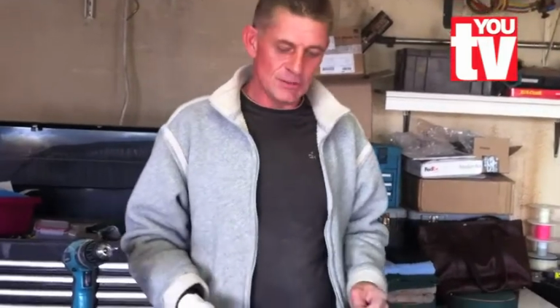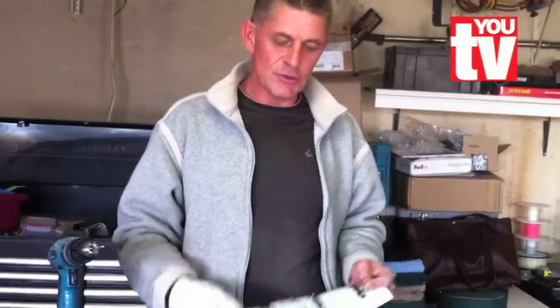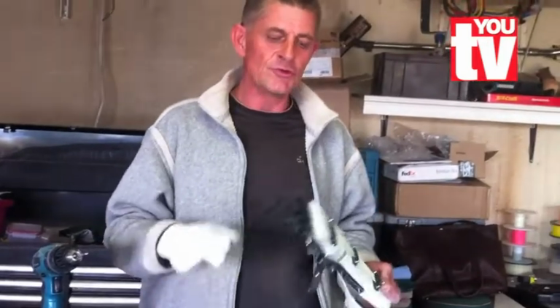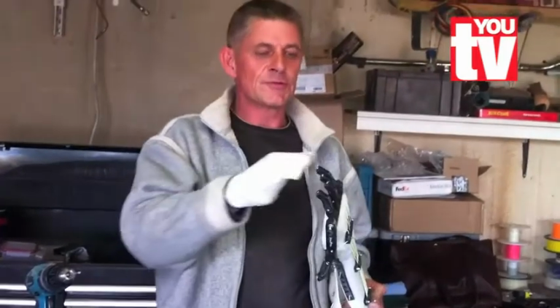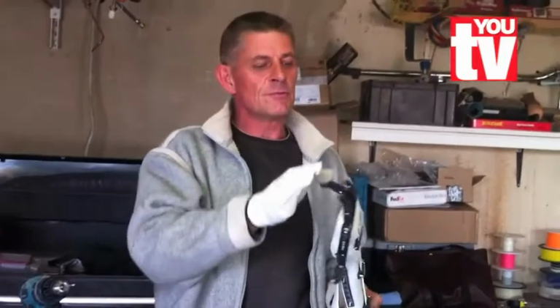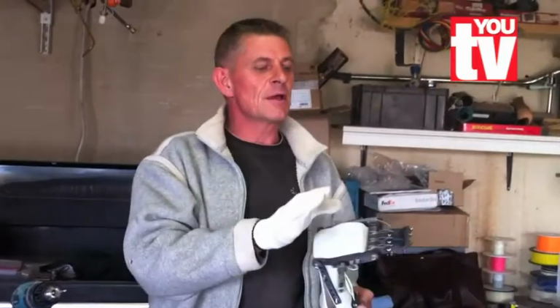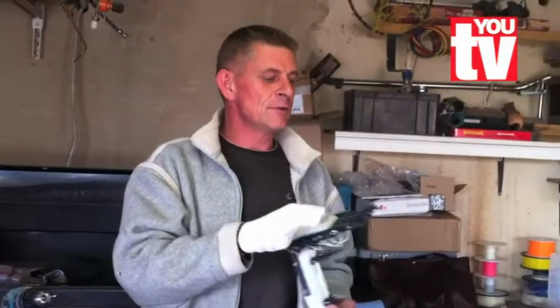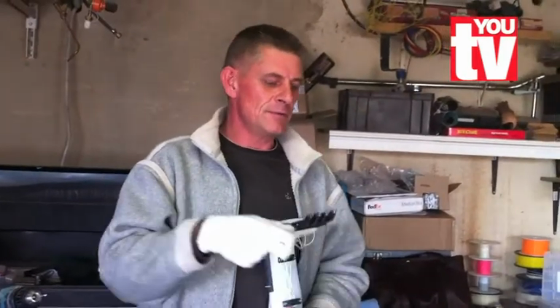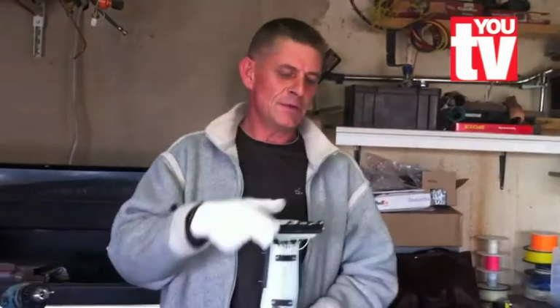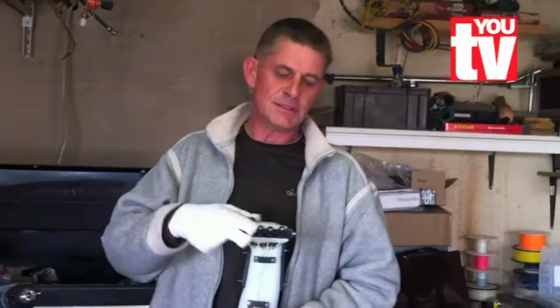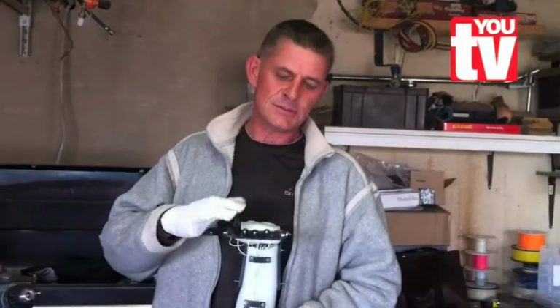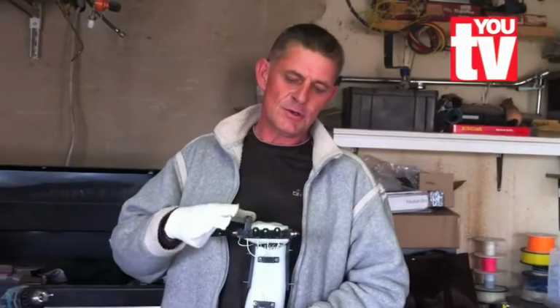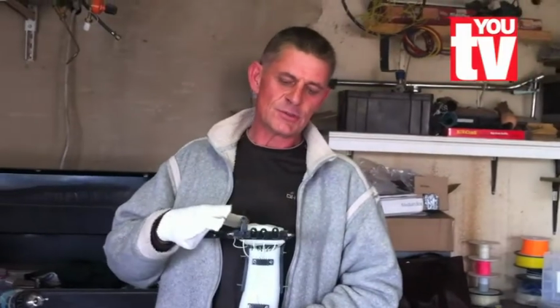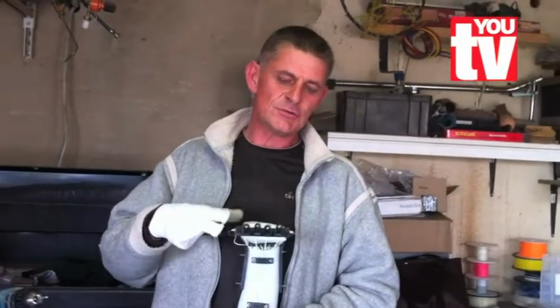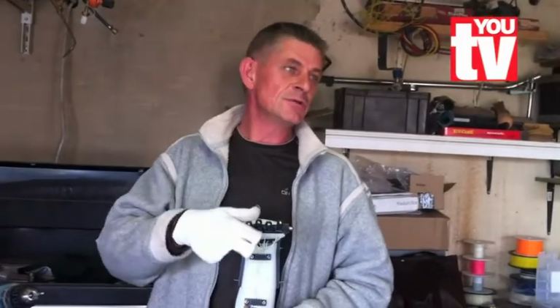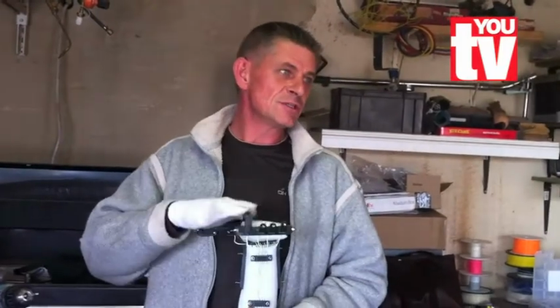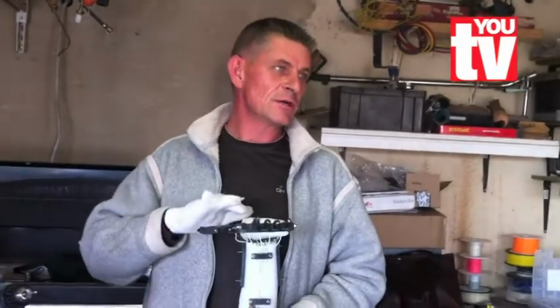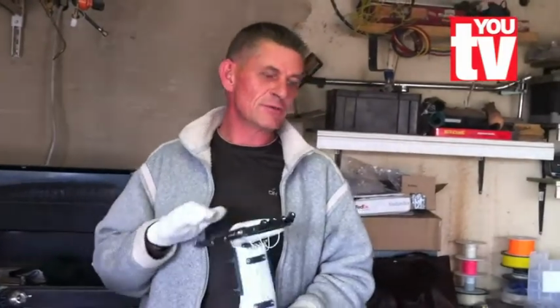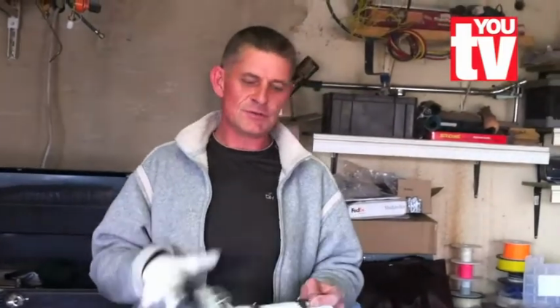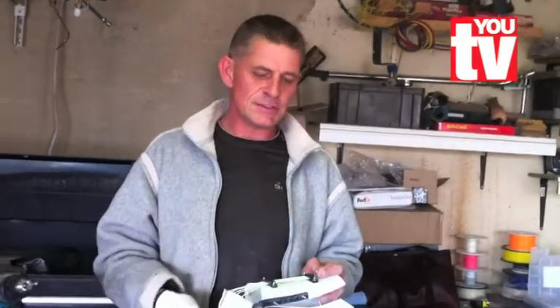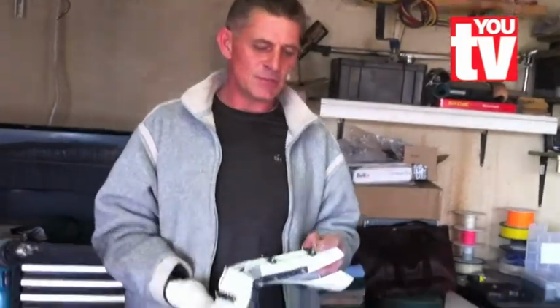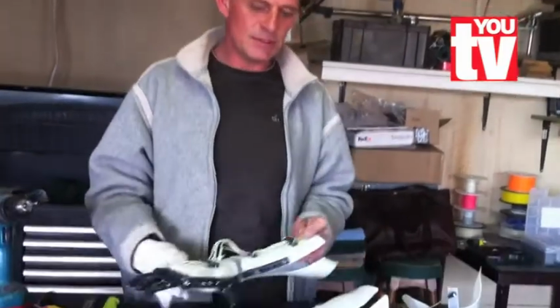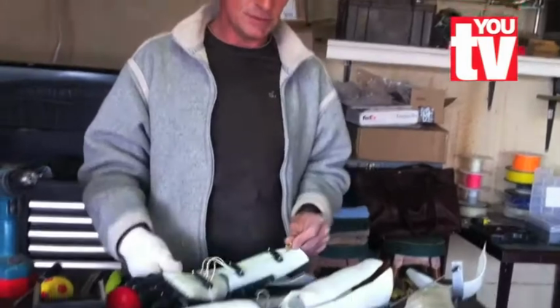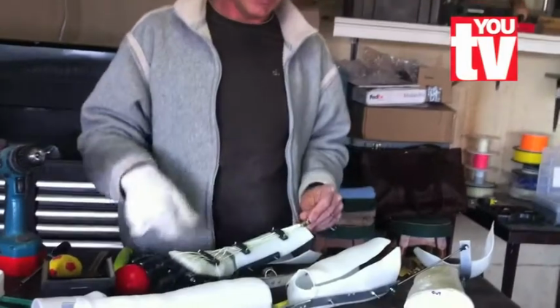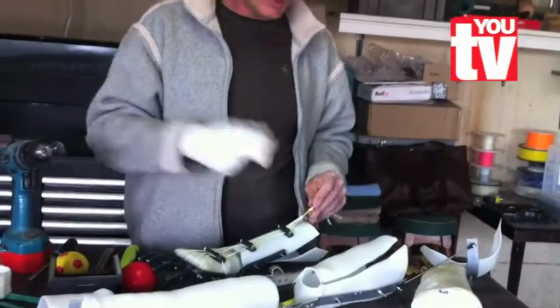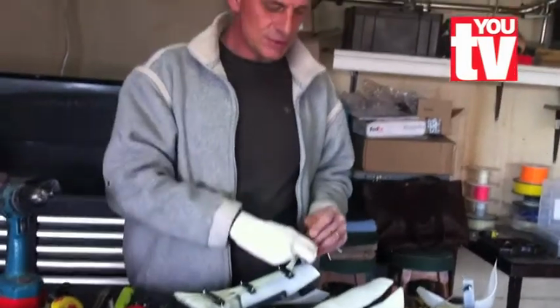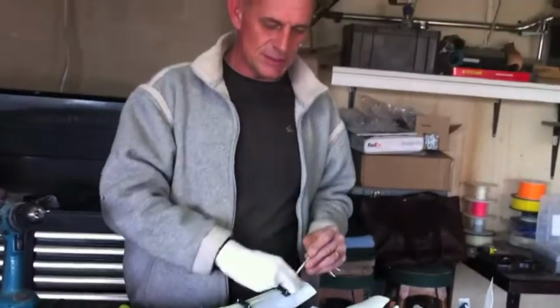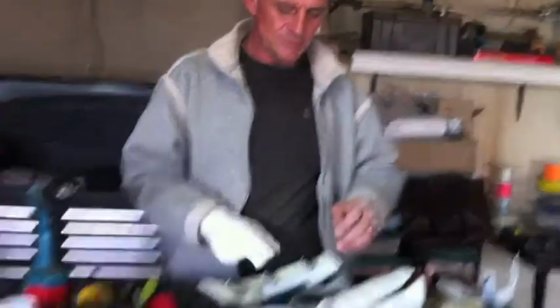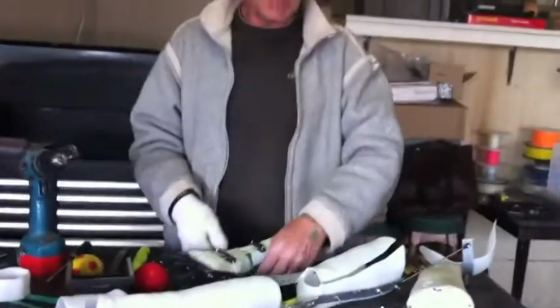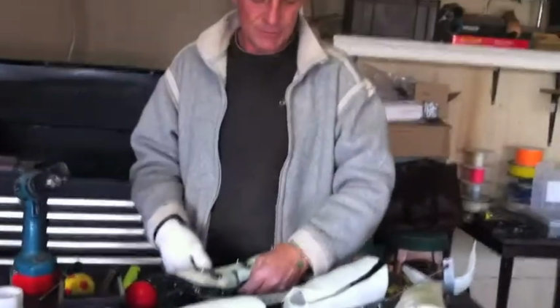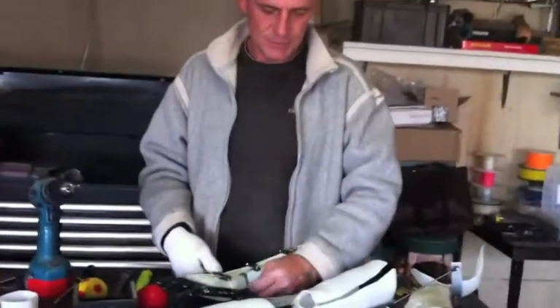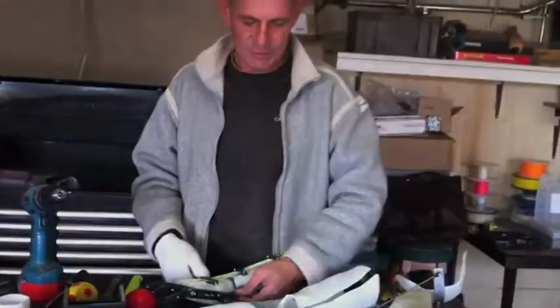The only thing I couldn't do was, with the tendons, was to return it with string - I had to use elastic. But the rest is just as you see a hand, so it's this thing.